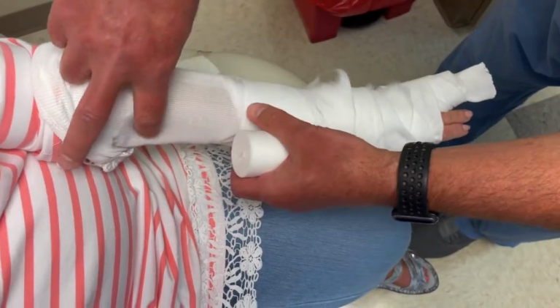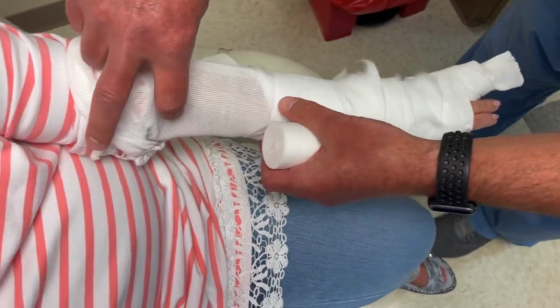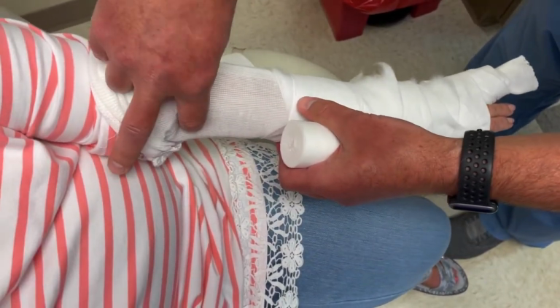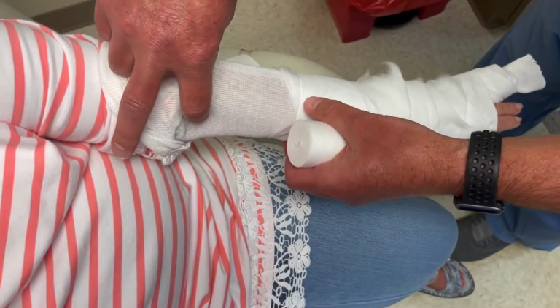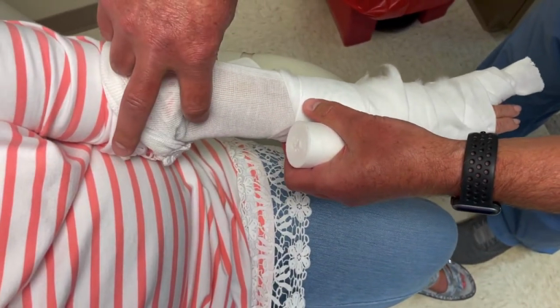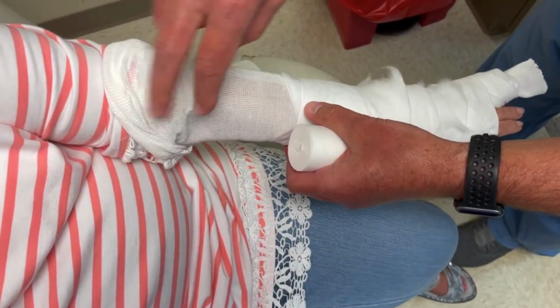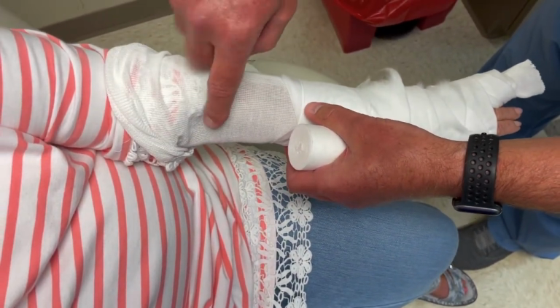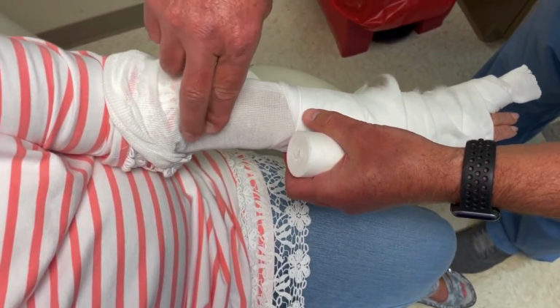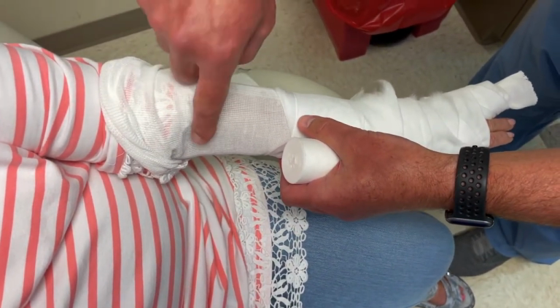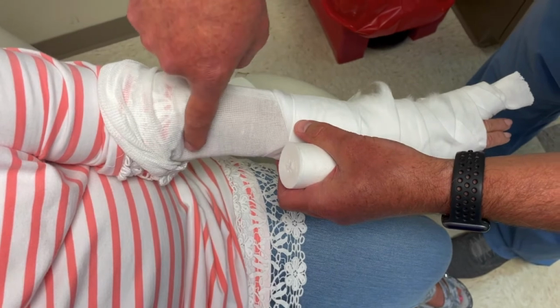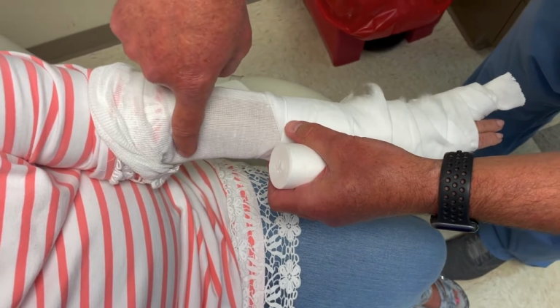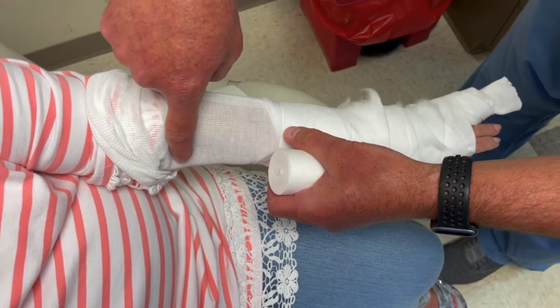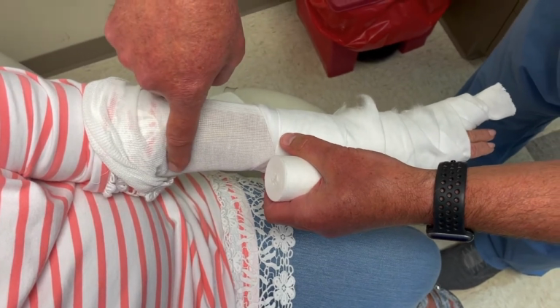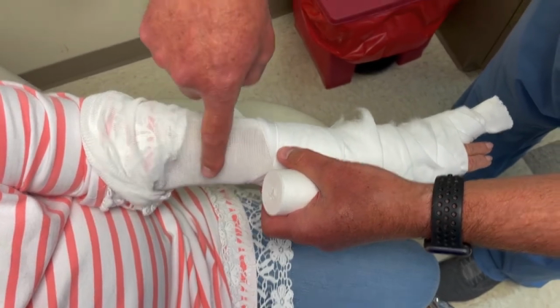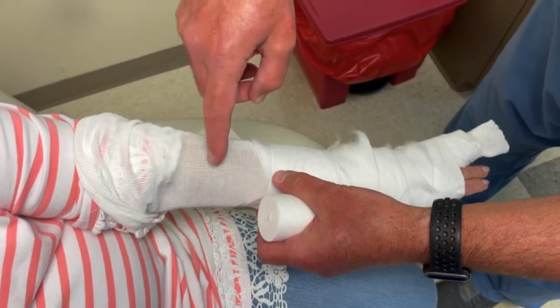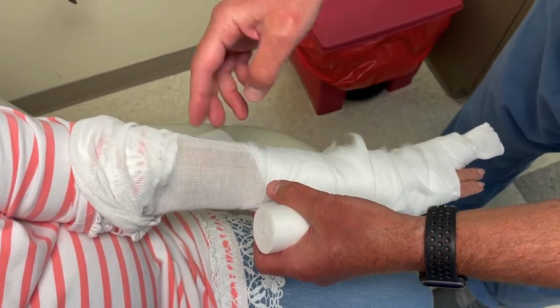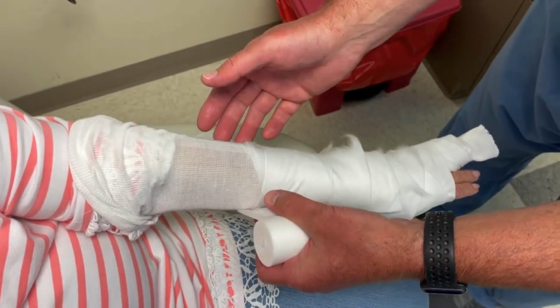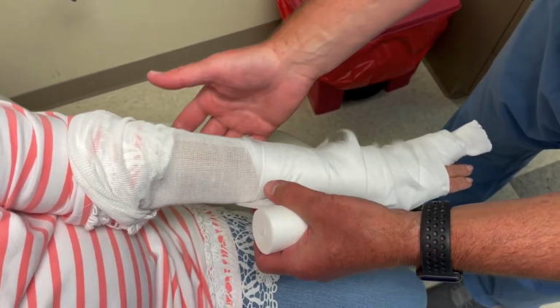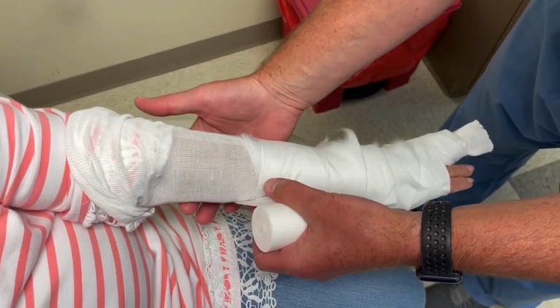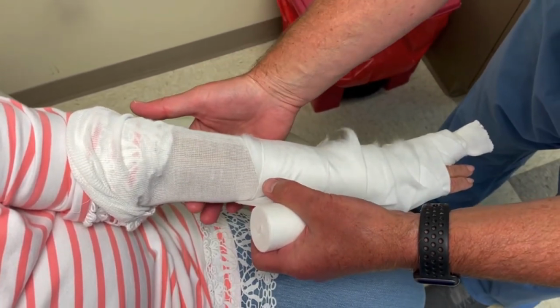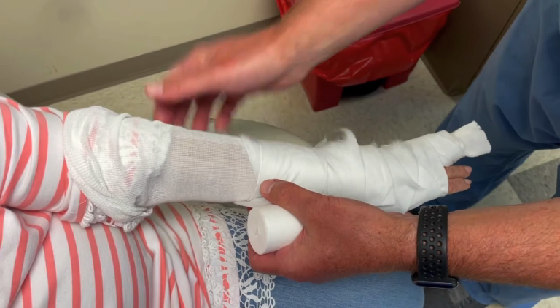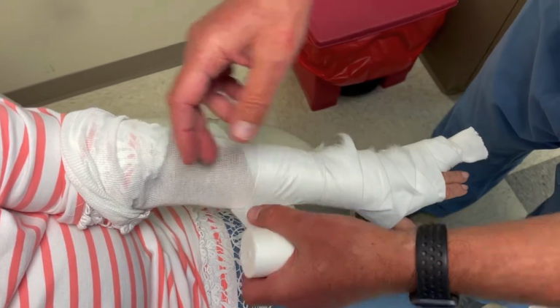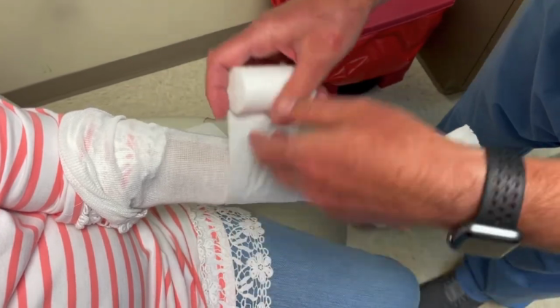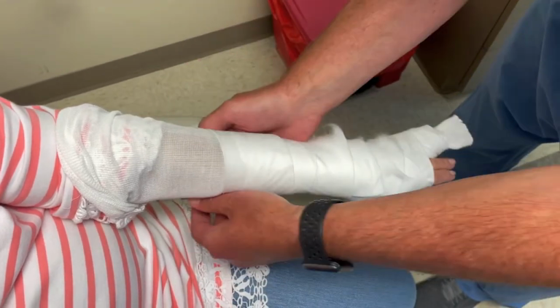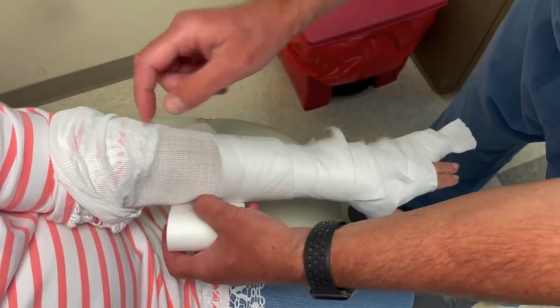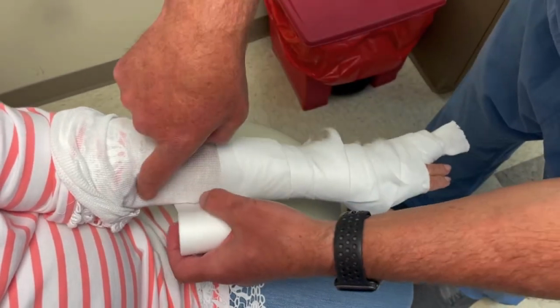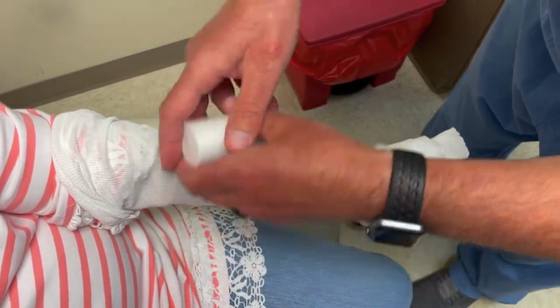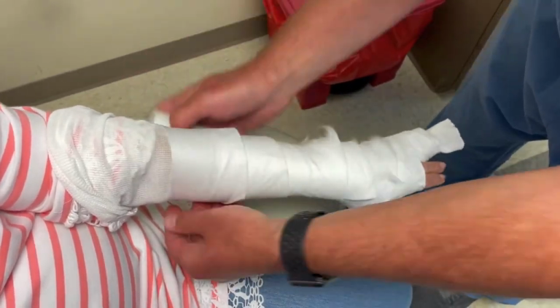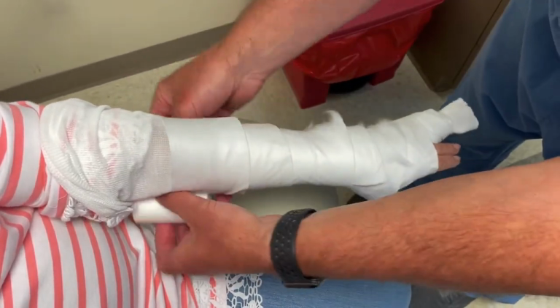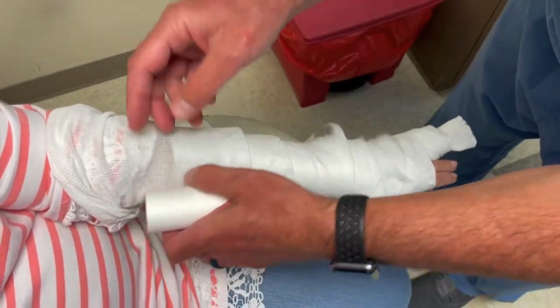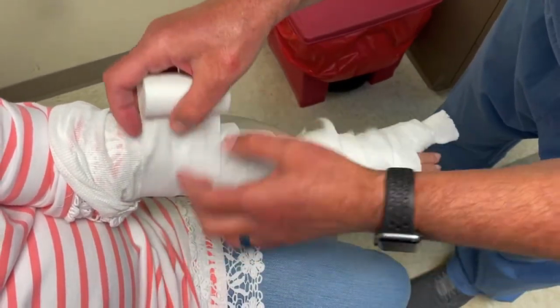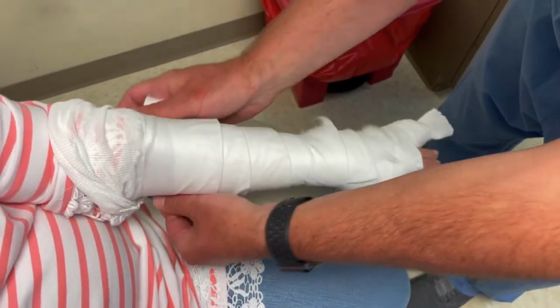Here's the antecubital crease right here. You want to wrap up to that with the web roll, and then your splint is gonna go short of that — the splint is only gonna go to about here. But you're gonna take your web roll all the way up to the crease. So I would wrap her about up to there.